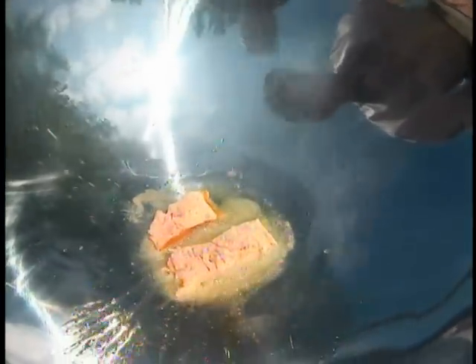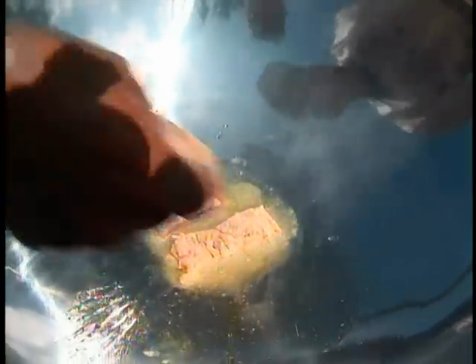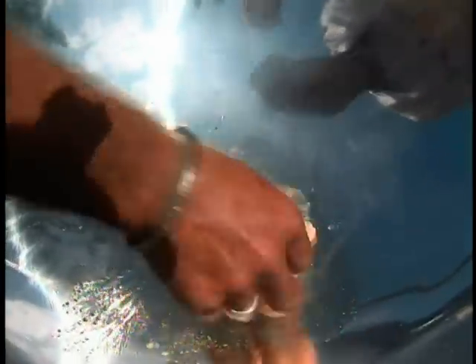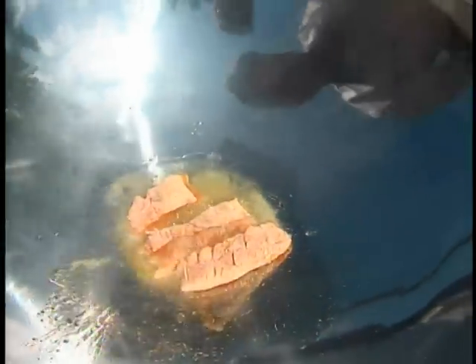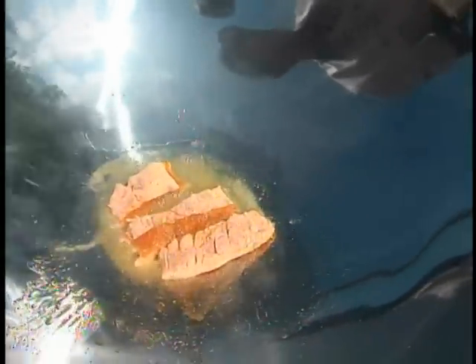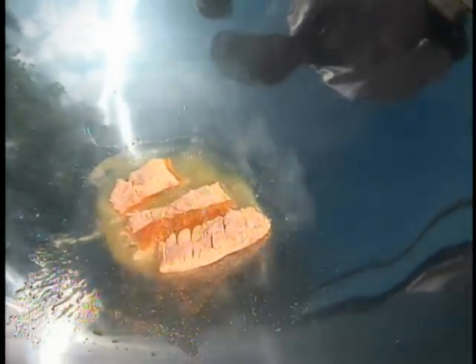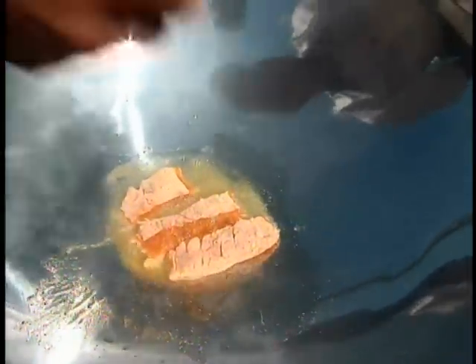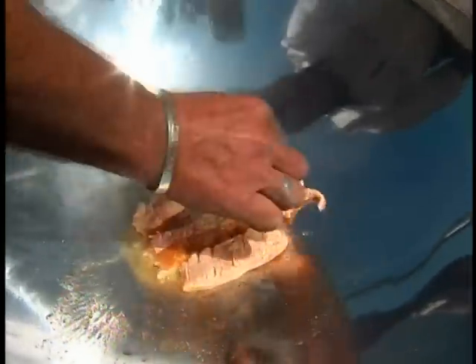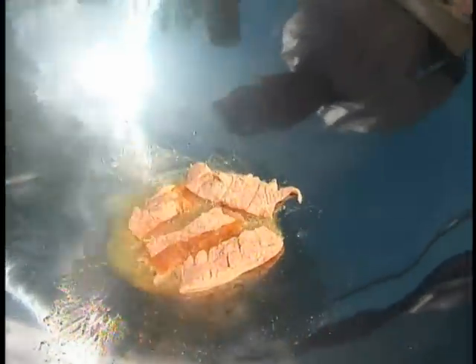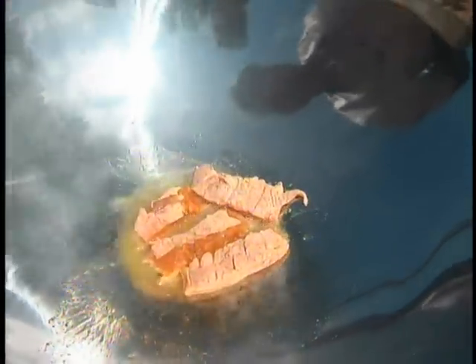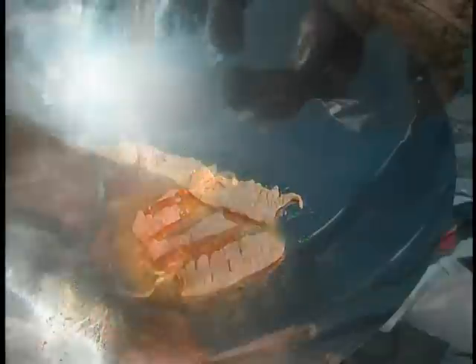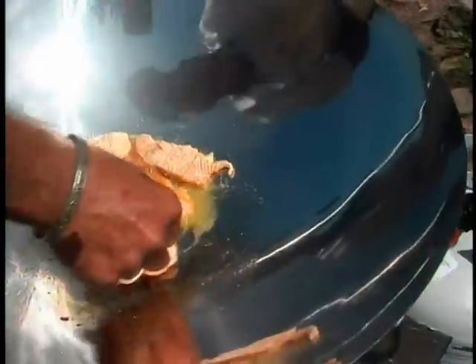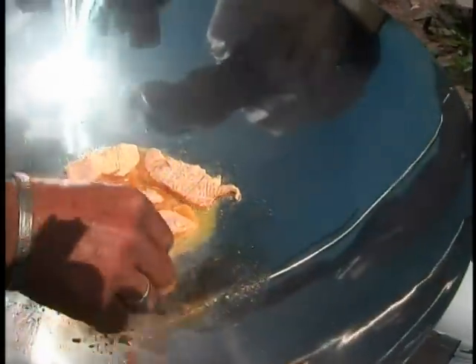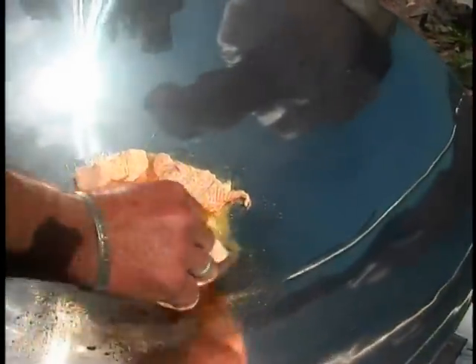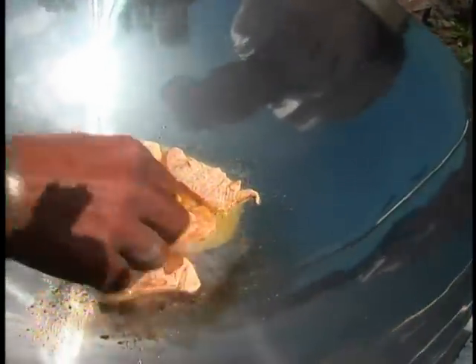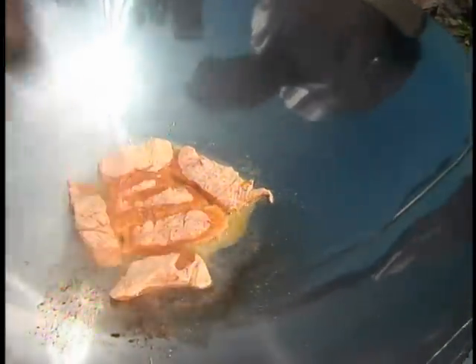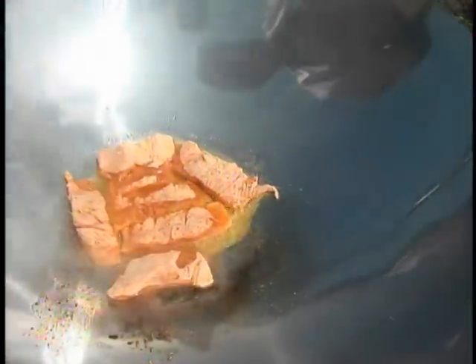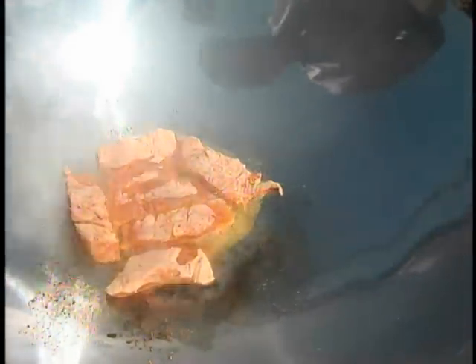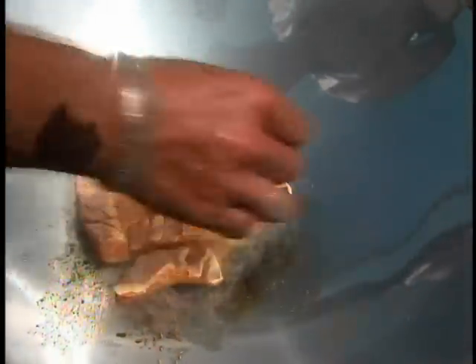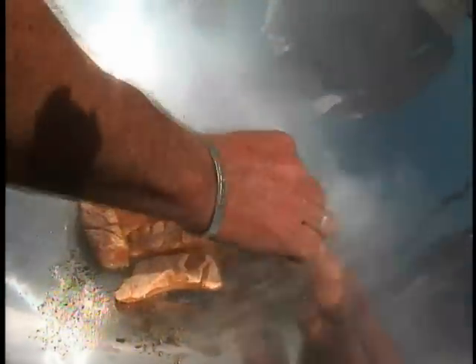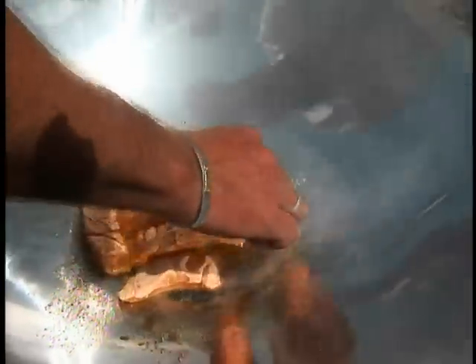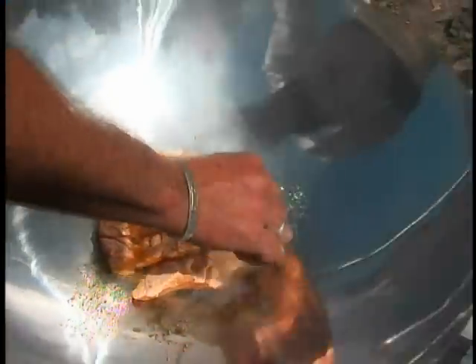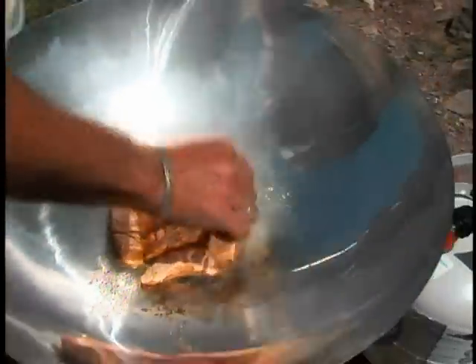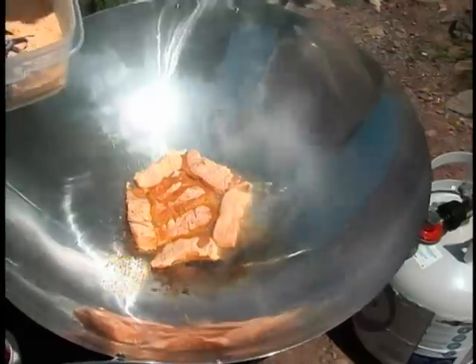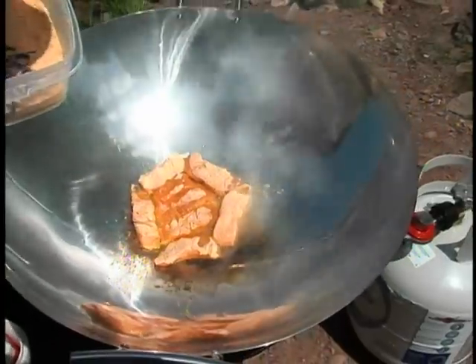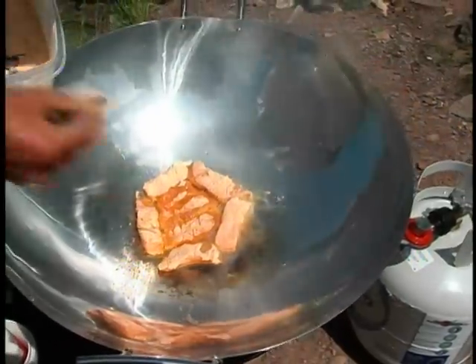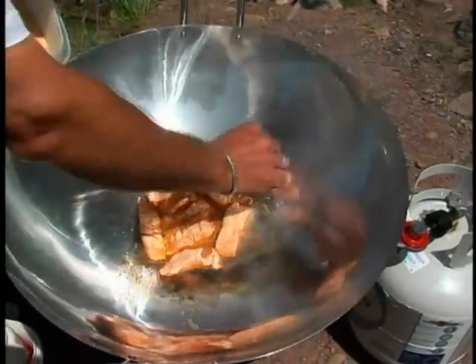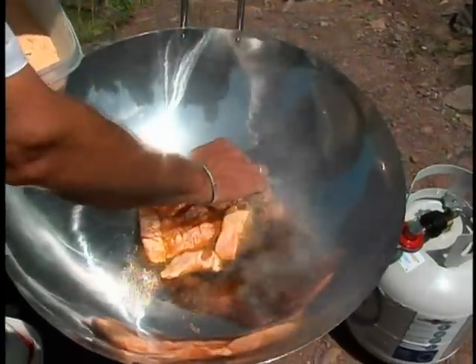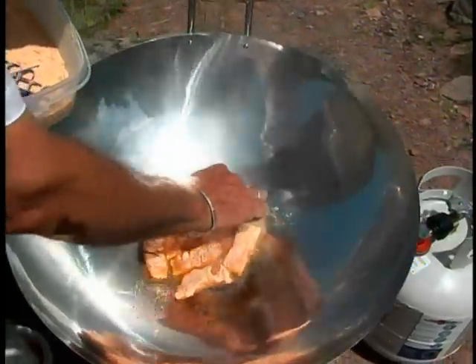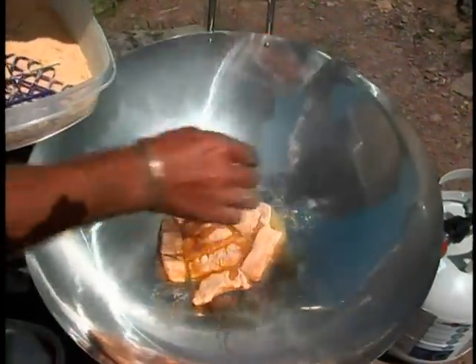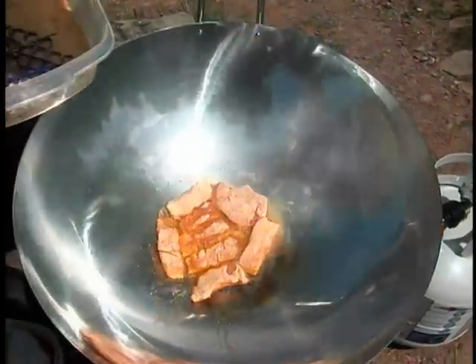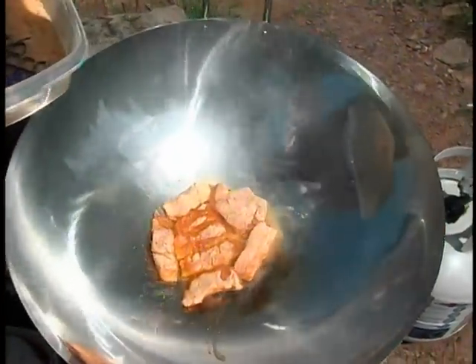I'm going to put my fish pieces in there and get them to cook lightly — I'm not deep frying these at all. This is going to give us almost like a blackened salmon recipe. We're doing the fish first because we want to do our vegetables last; we don't want the vegetables to cook too much.